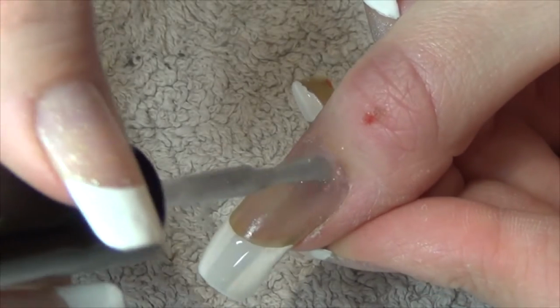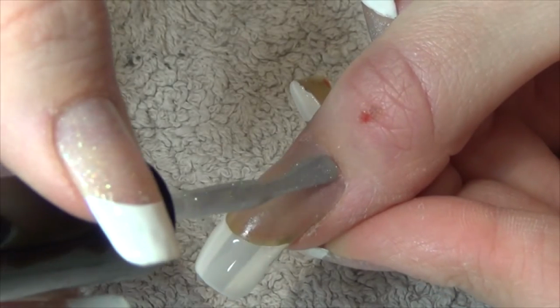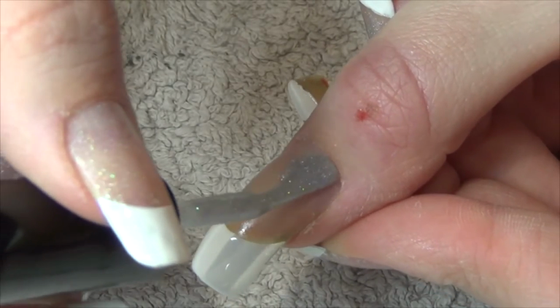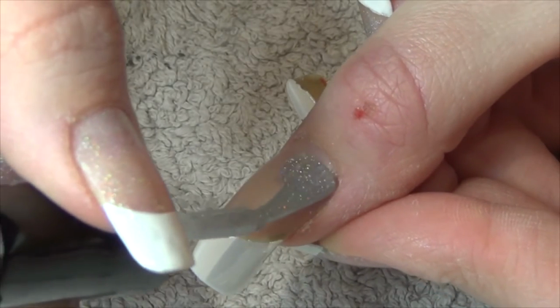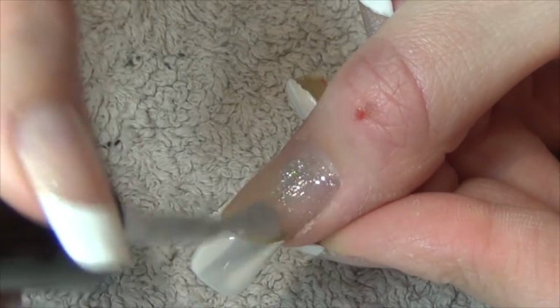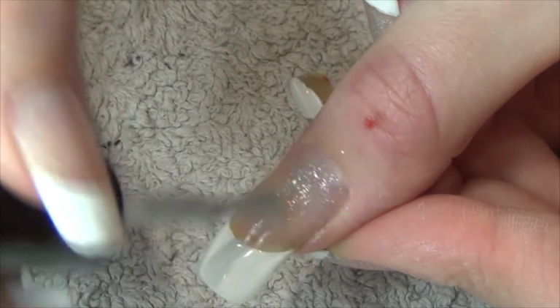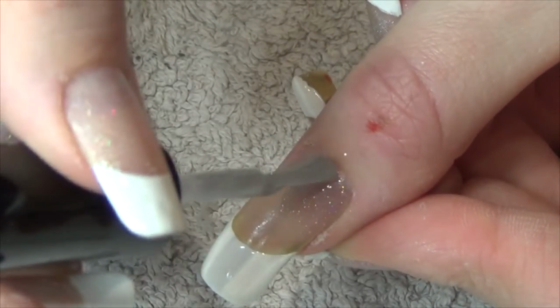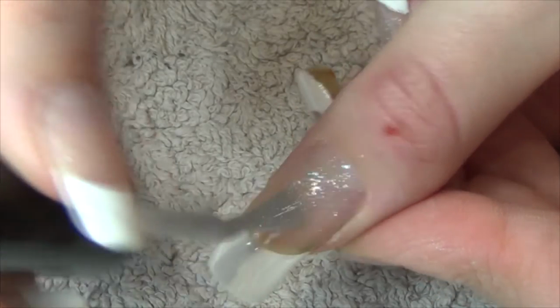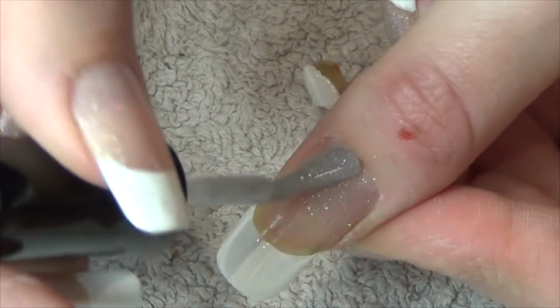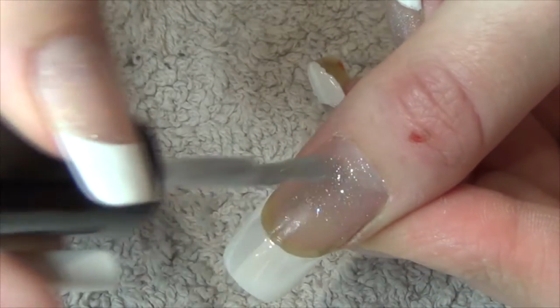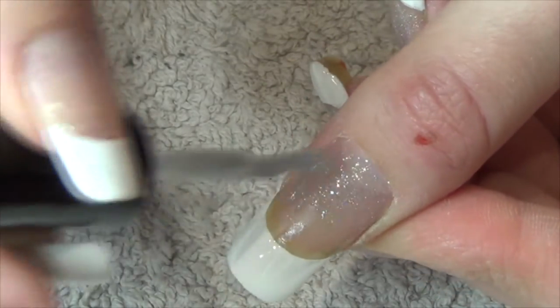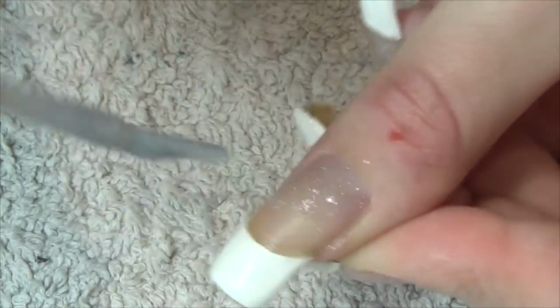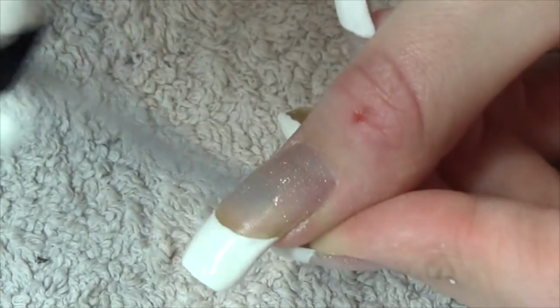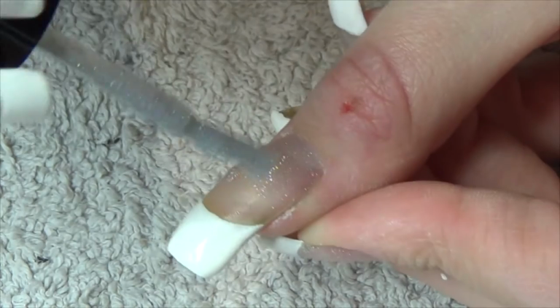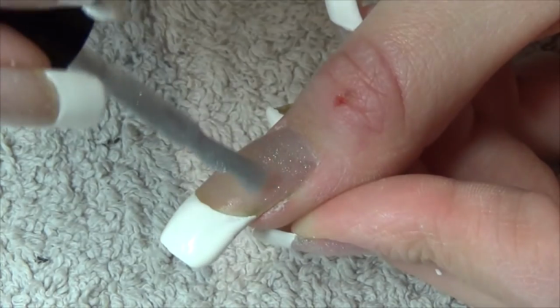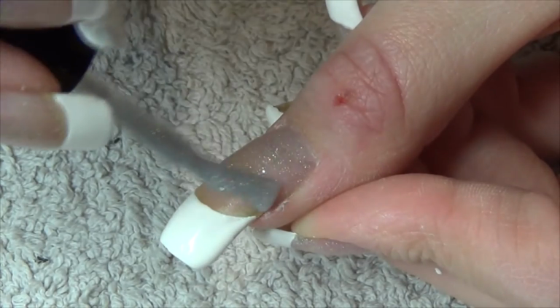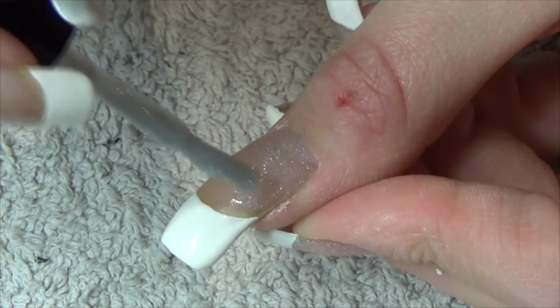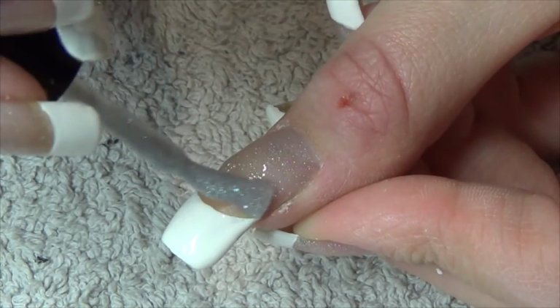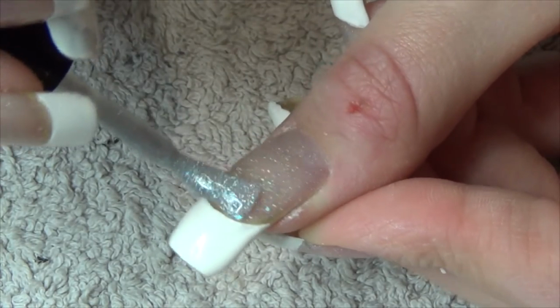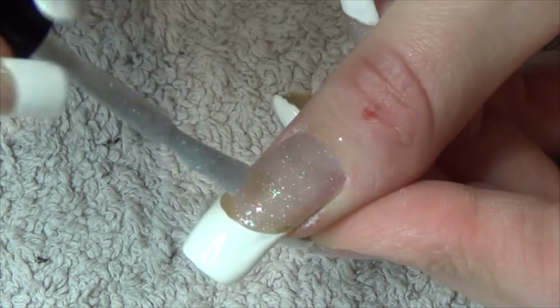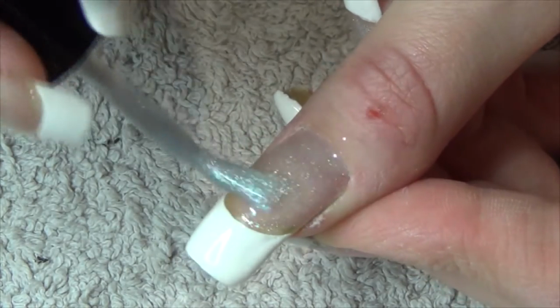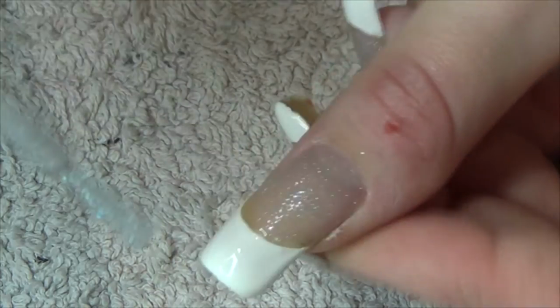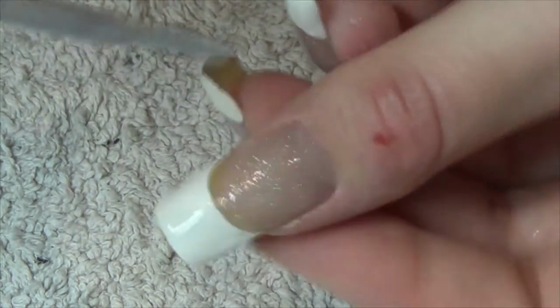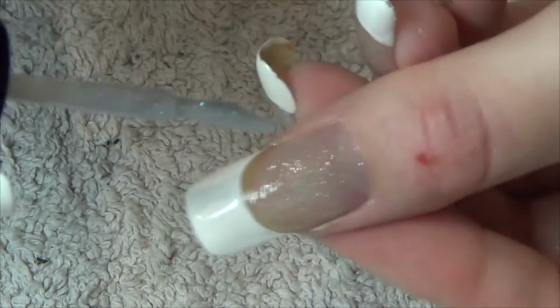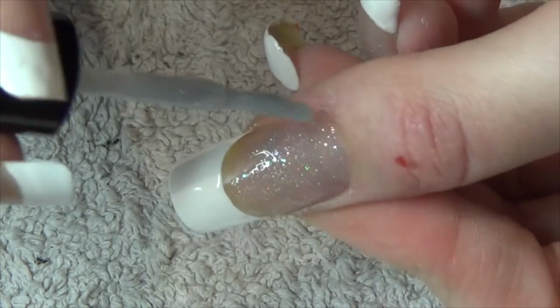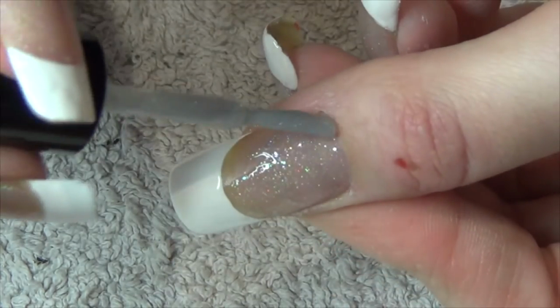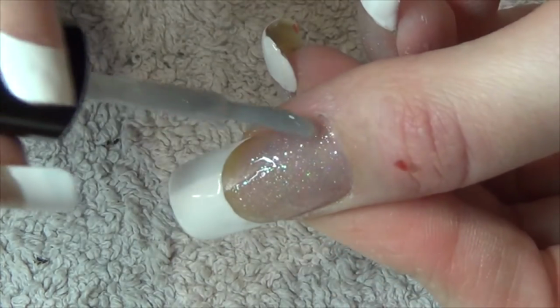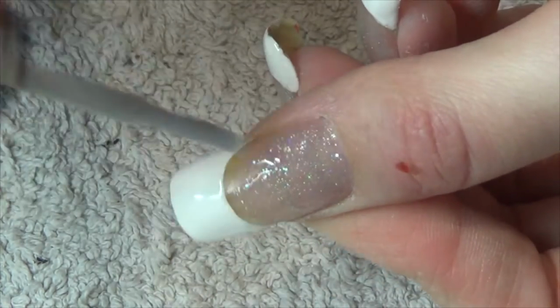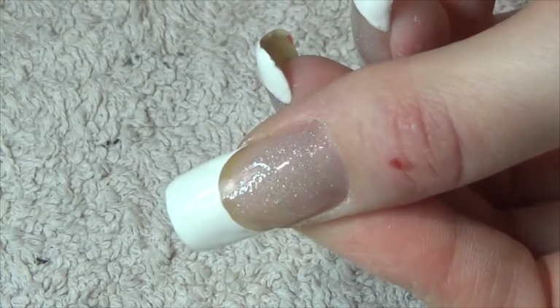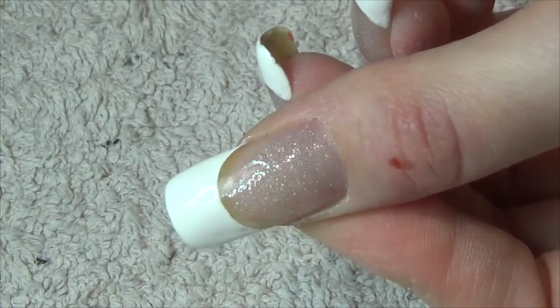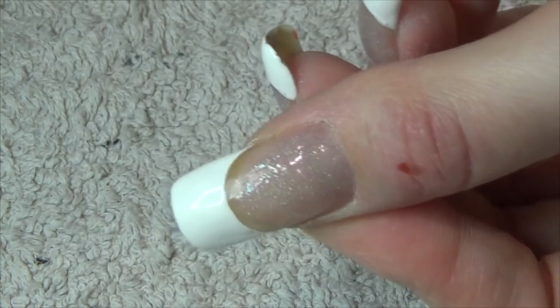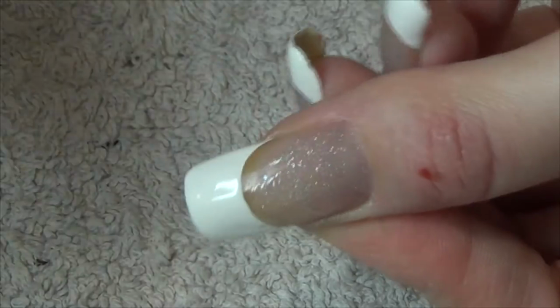I'm doing it this way just to save some time. You can obviously choose to do the glitter base first, wait till it dries, and then use your stencil.